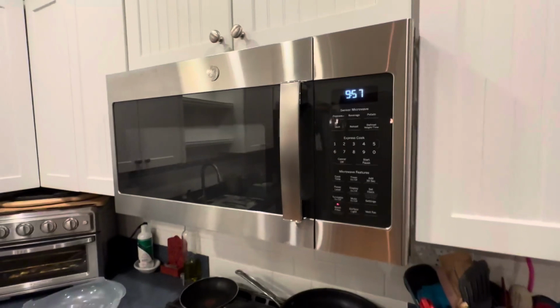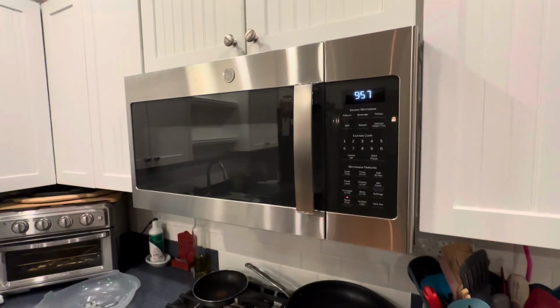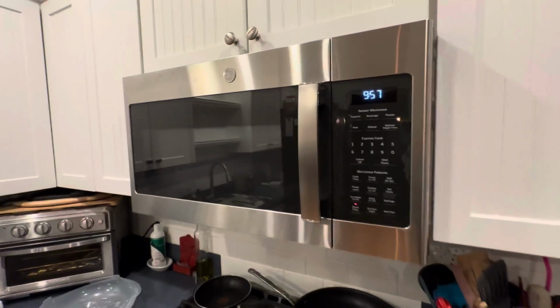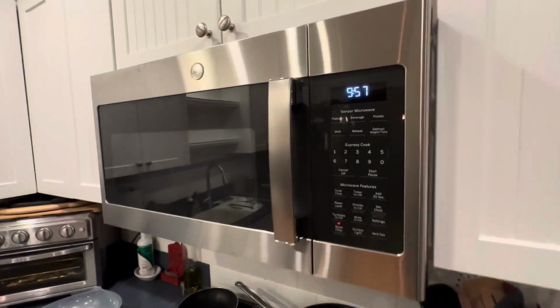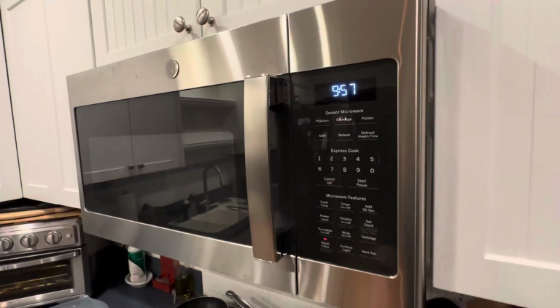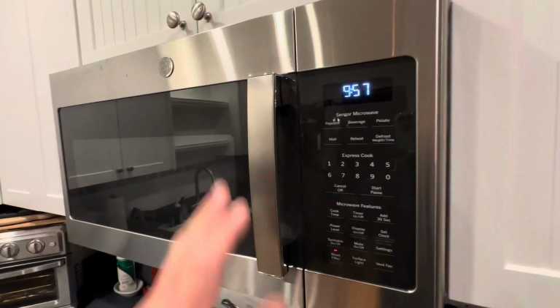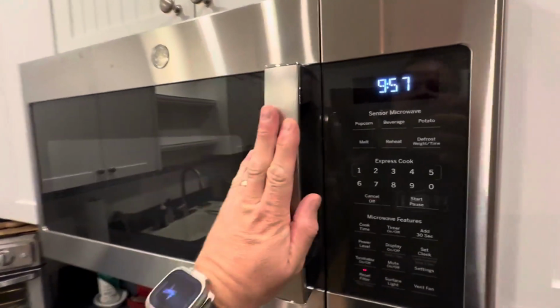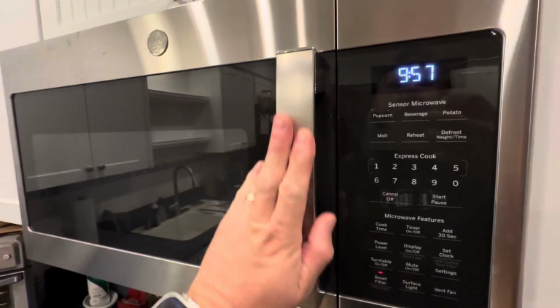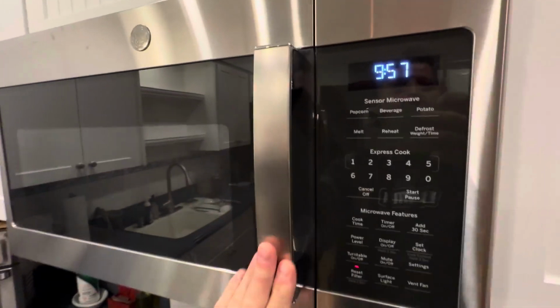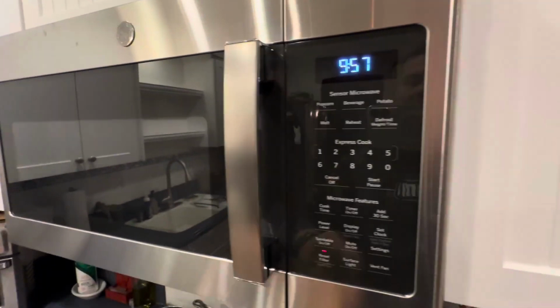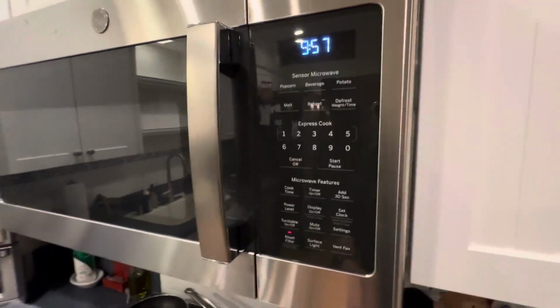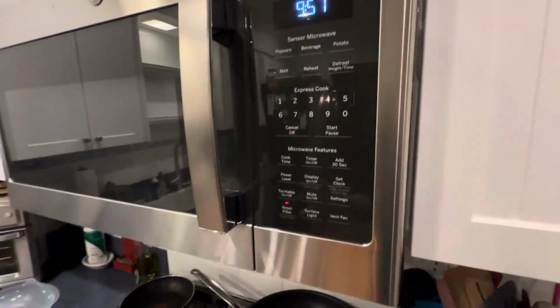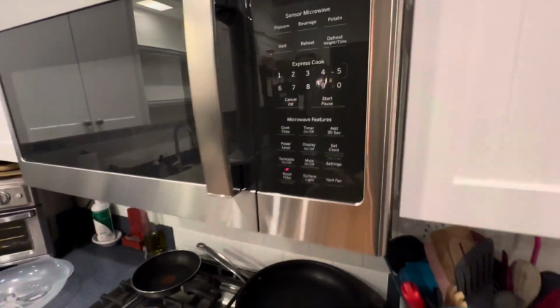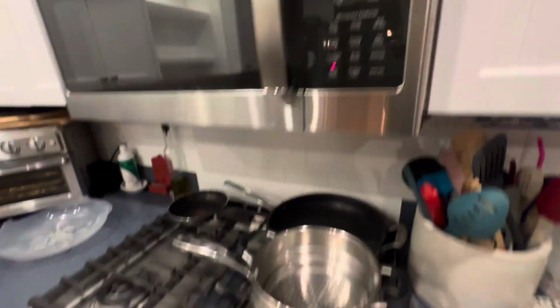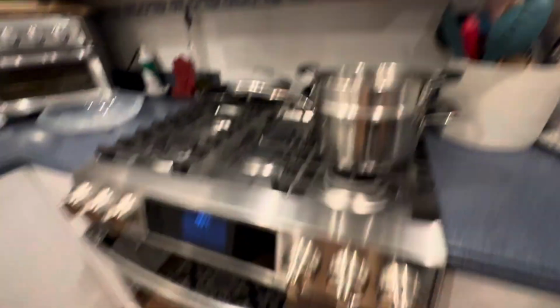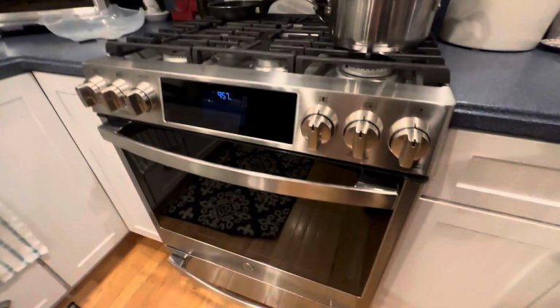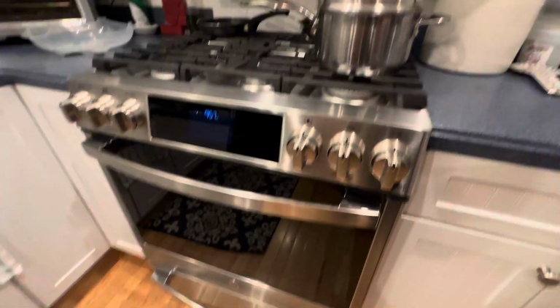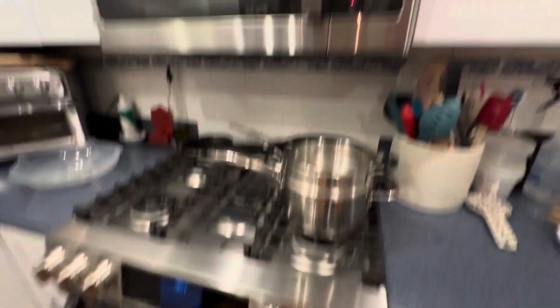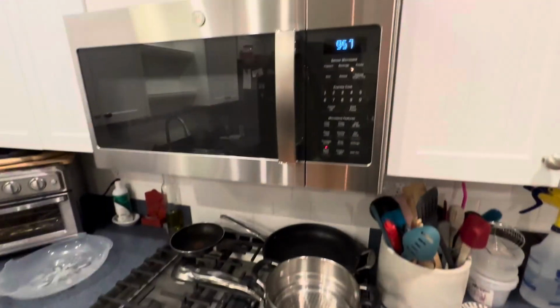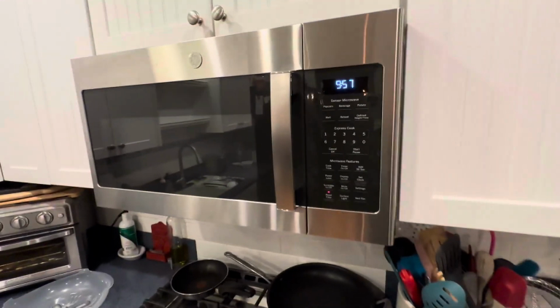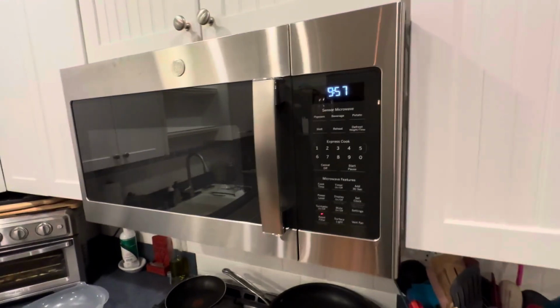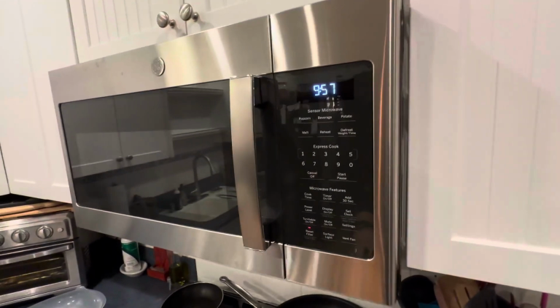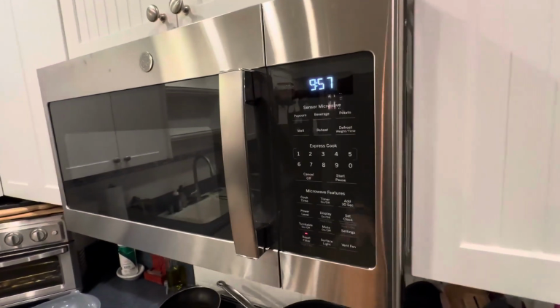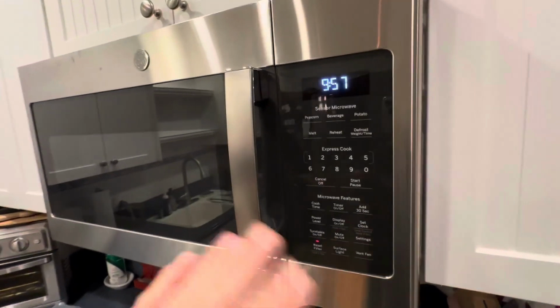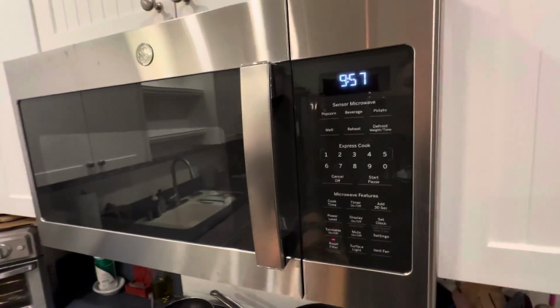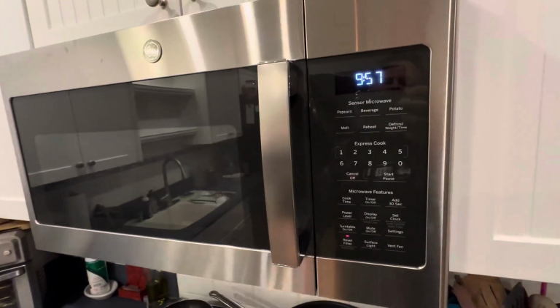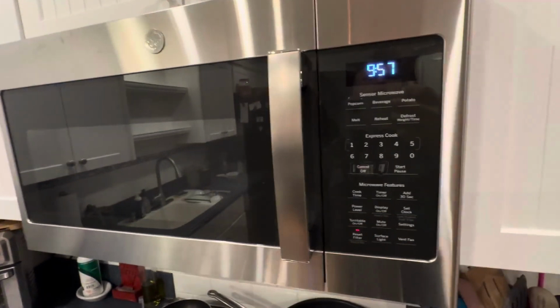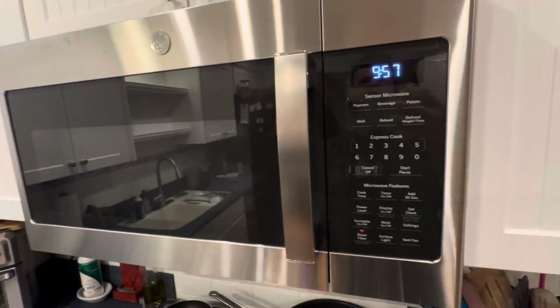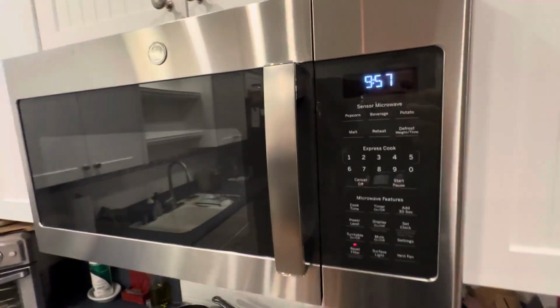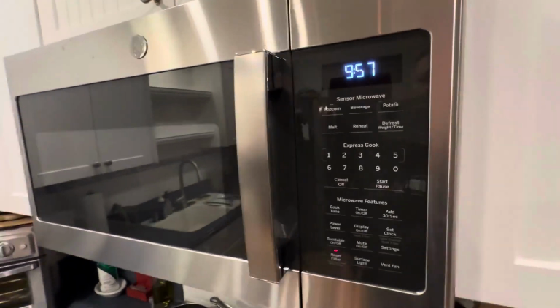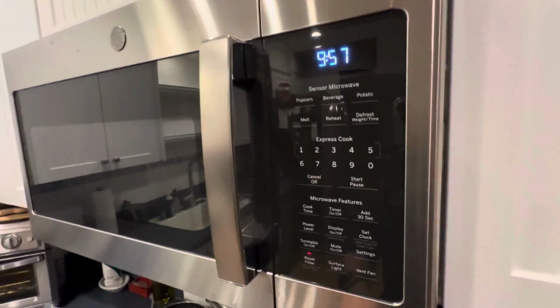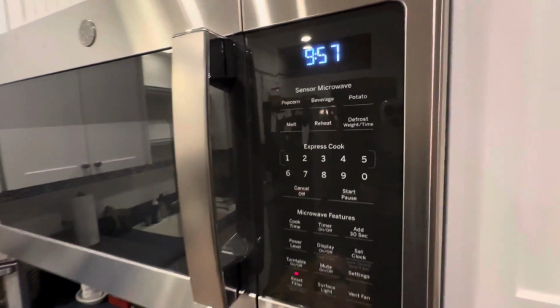Hey everyone, today I'm taking a closer look at my GE sensor microwave. I absolutely love this thing. I bought all the GE appliances, as you can see. This is the over-range microwave. I just wanted to give you a closer look.